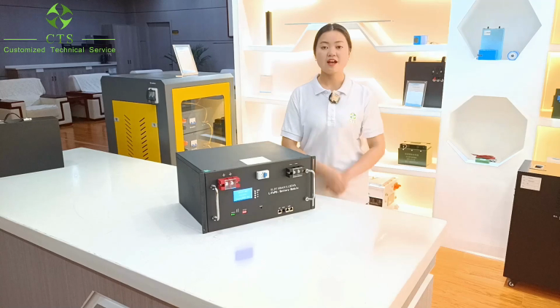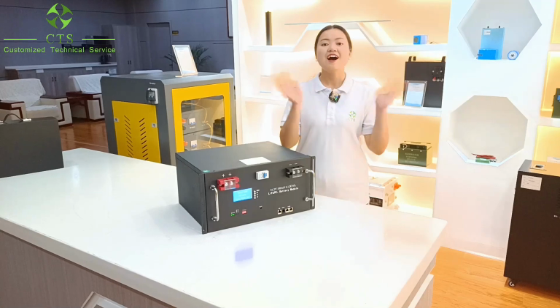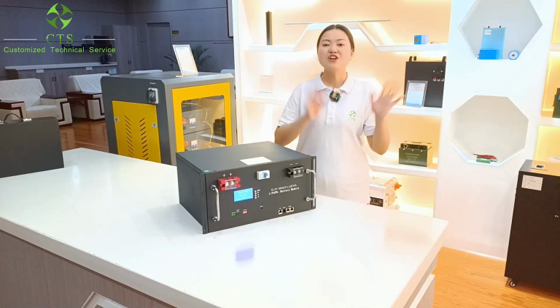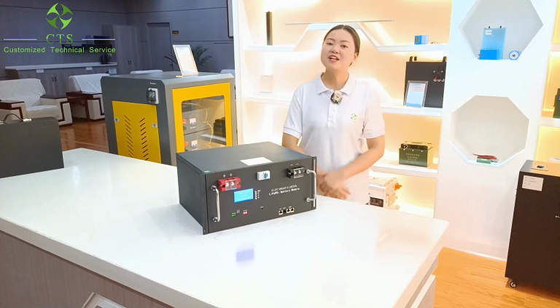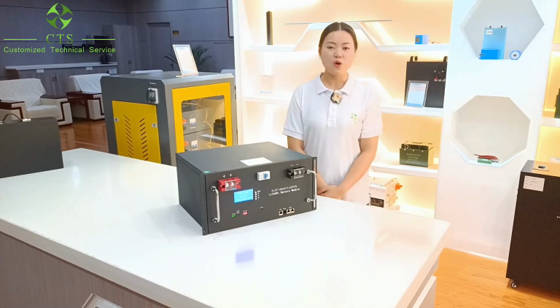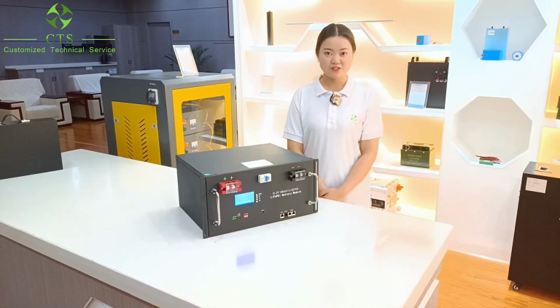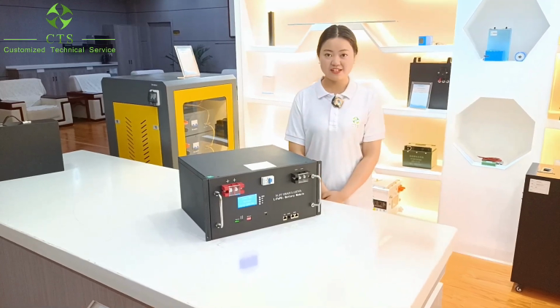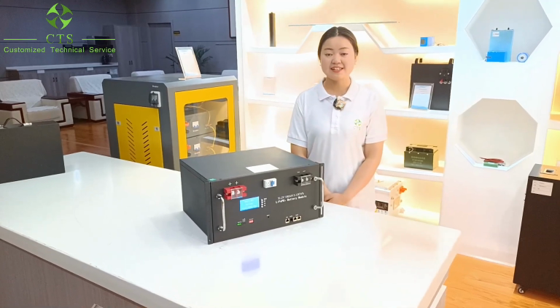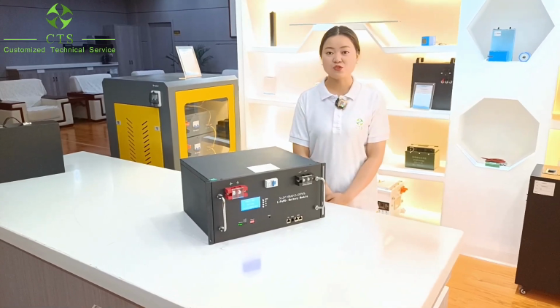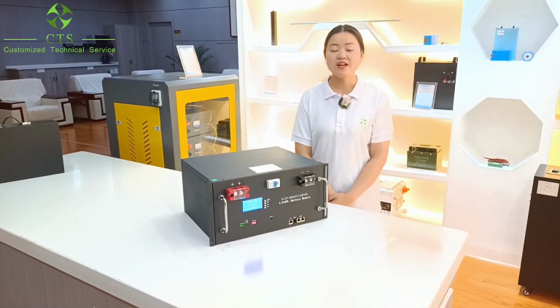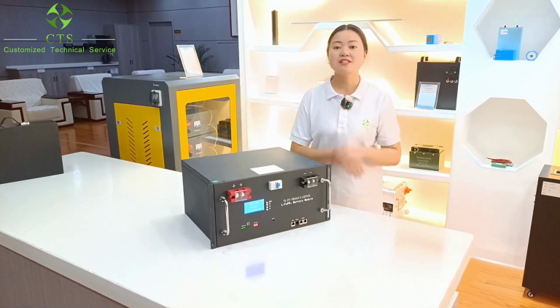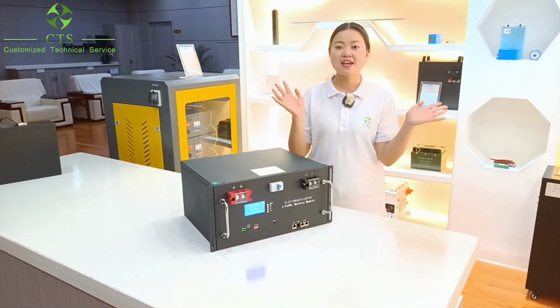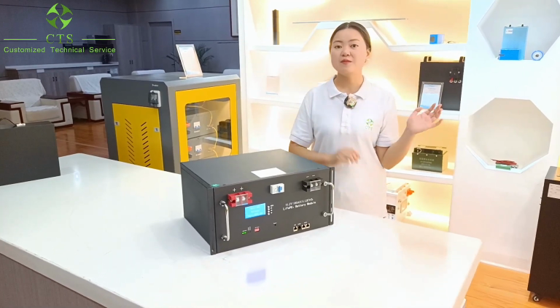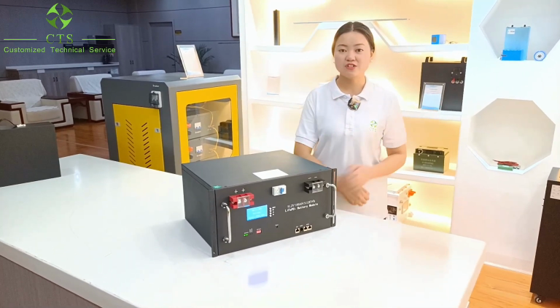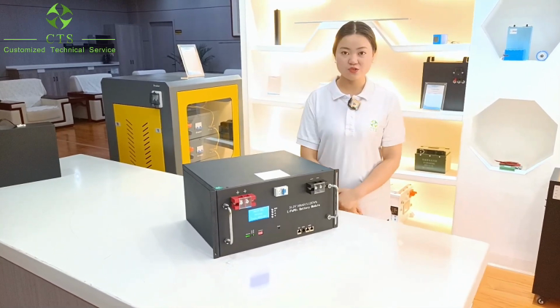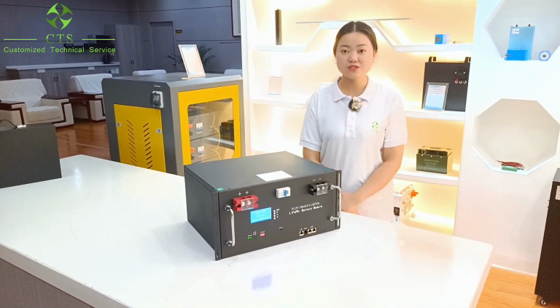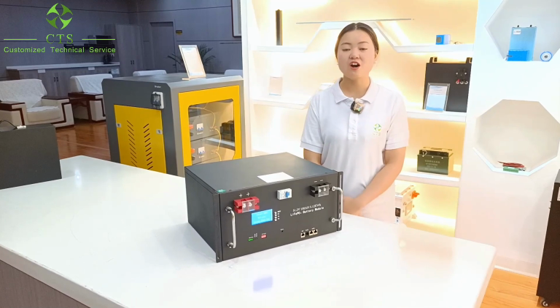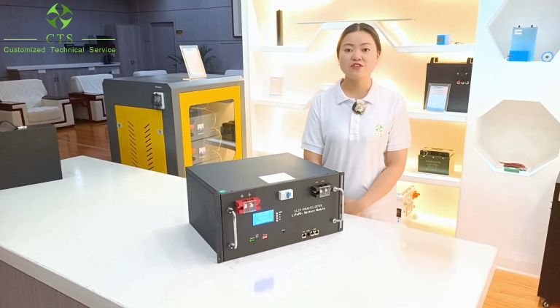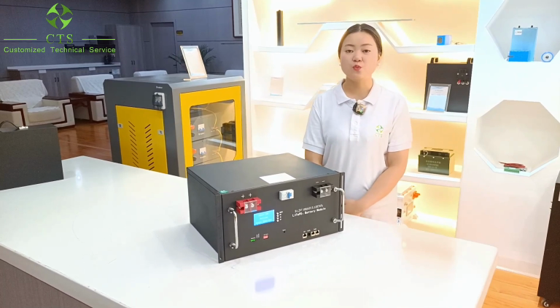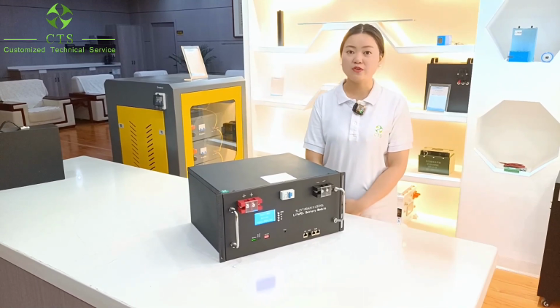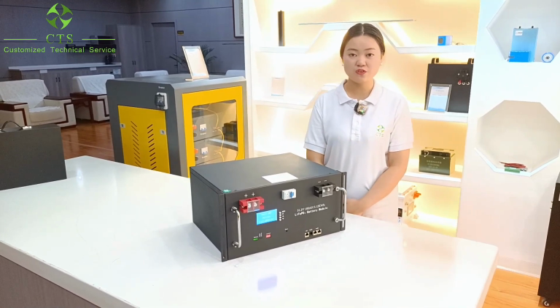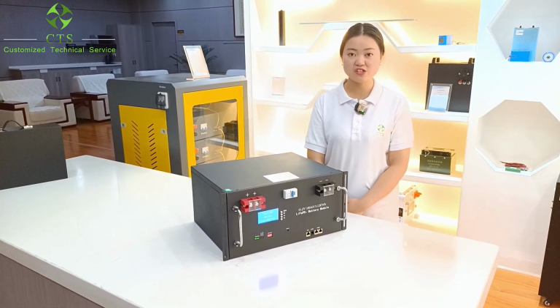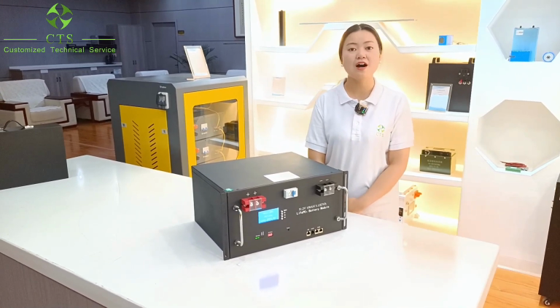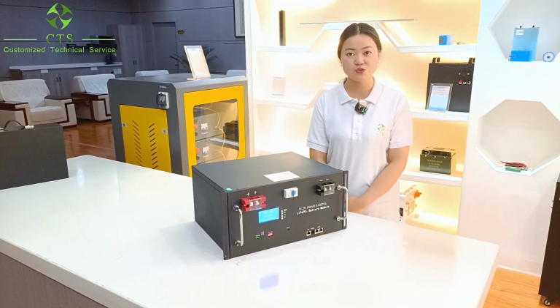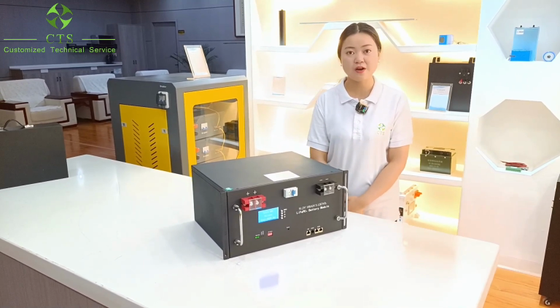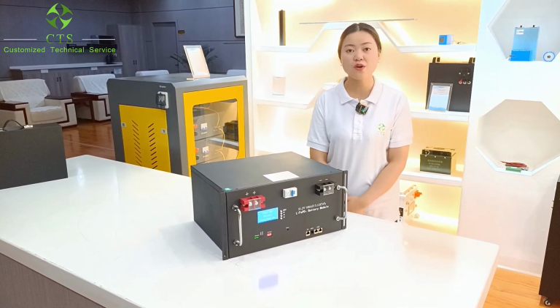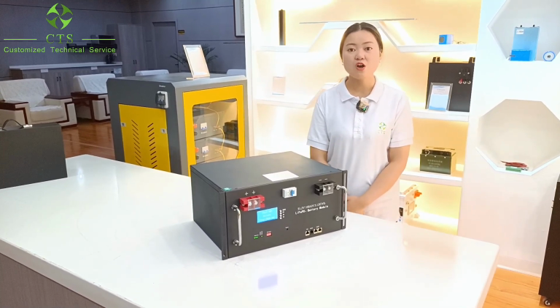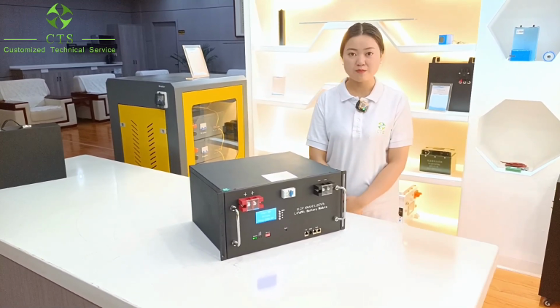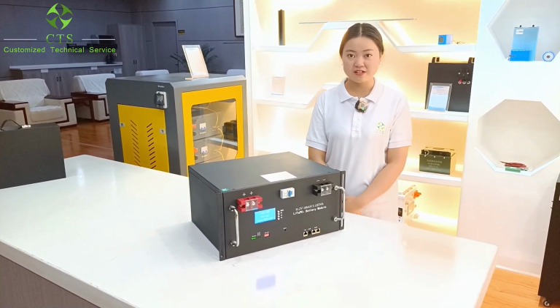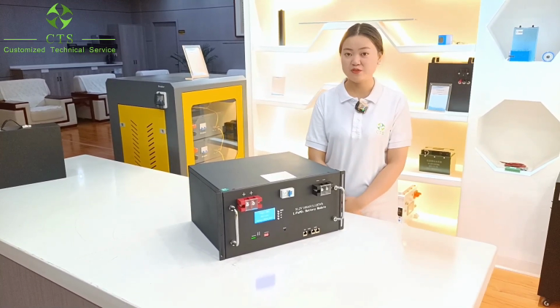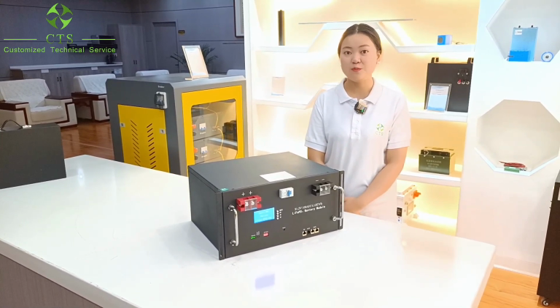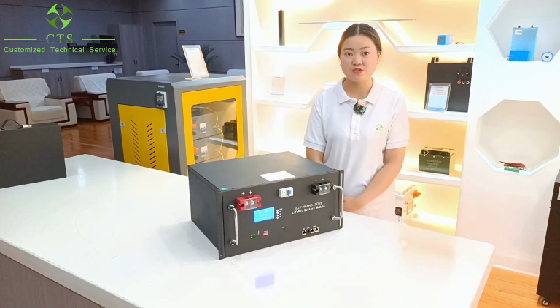Hello everyone, welcome to CTS livestream. Today, I'm going to introduce our 51.2V 100Ah REC-mounted IPv4 battery.